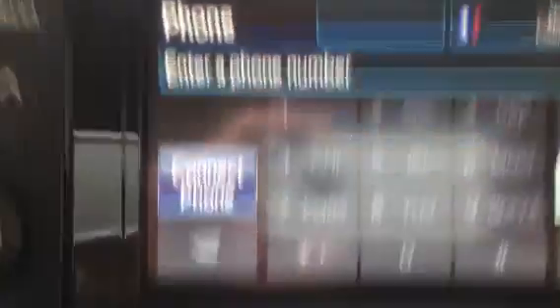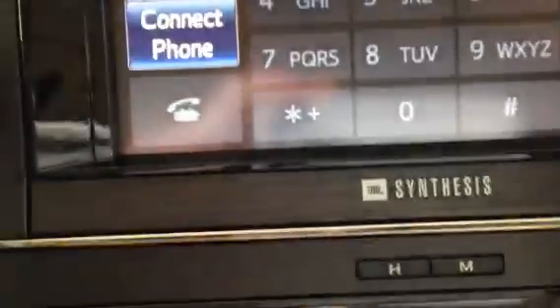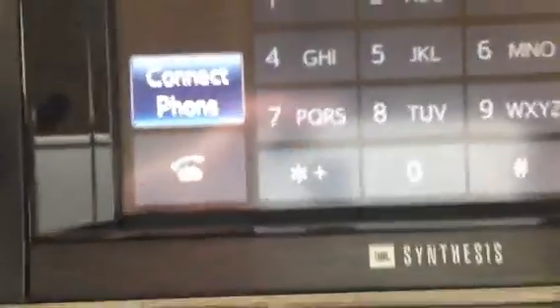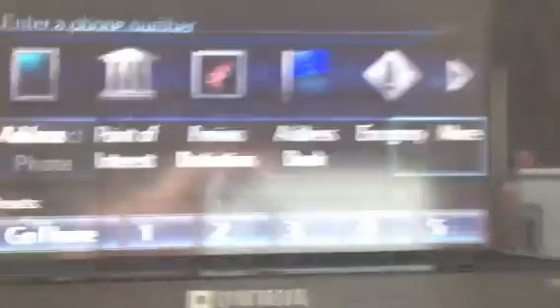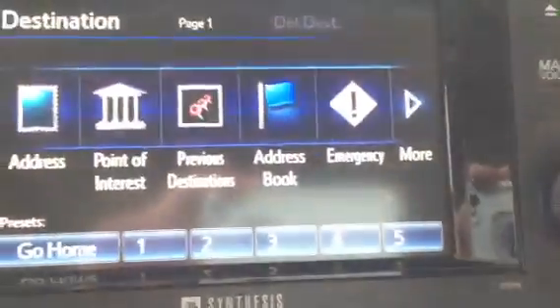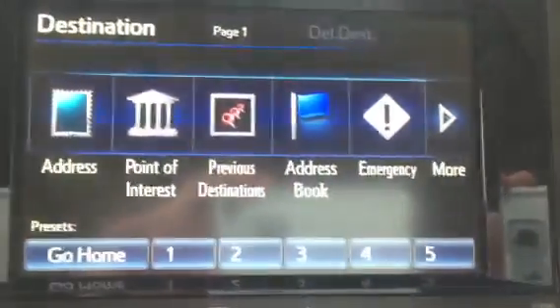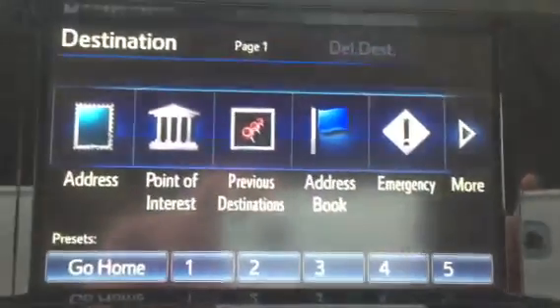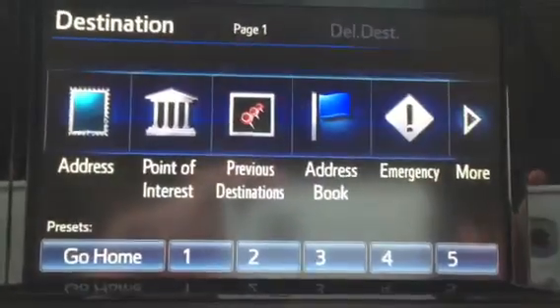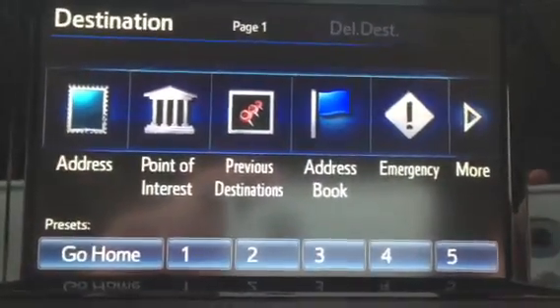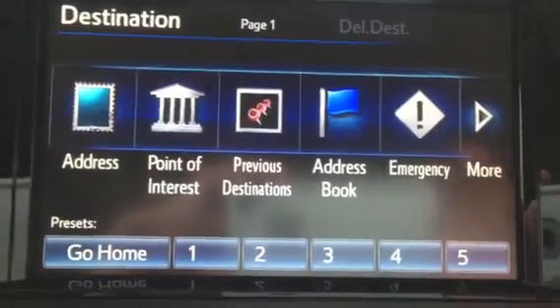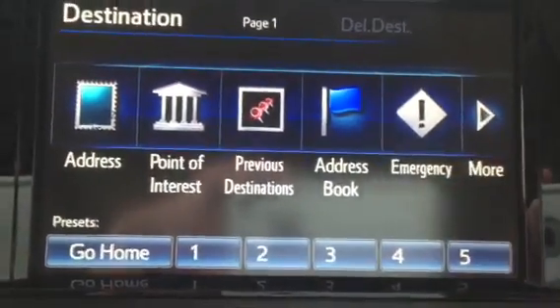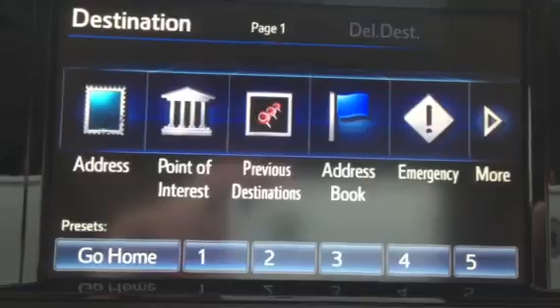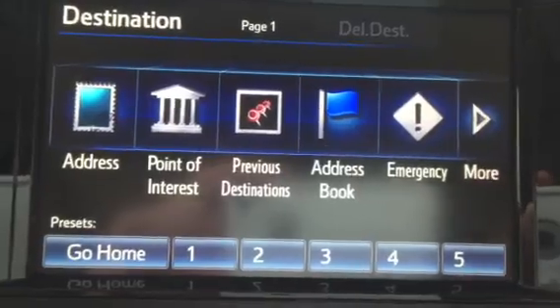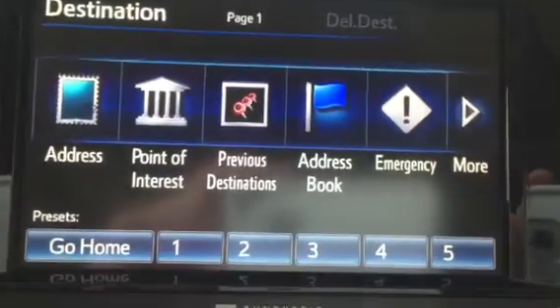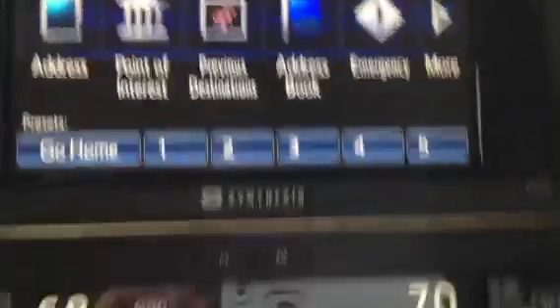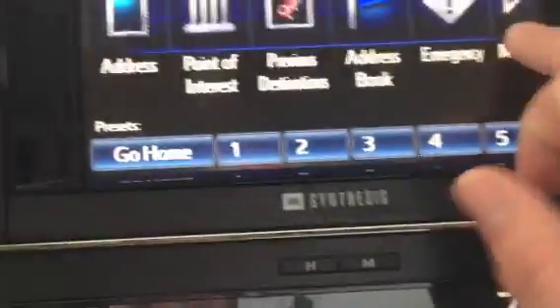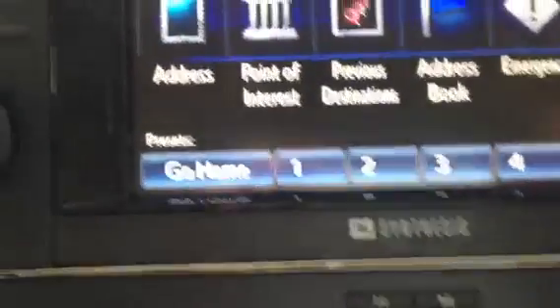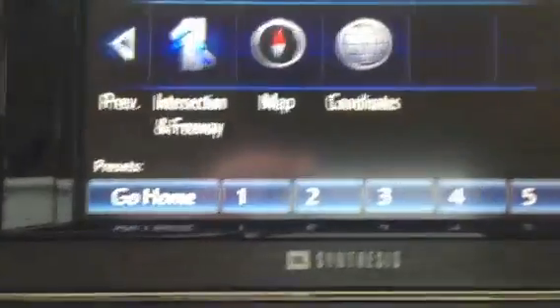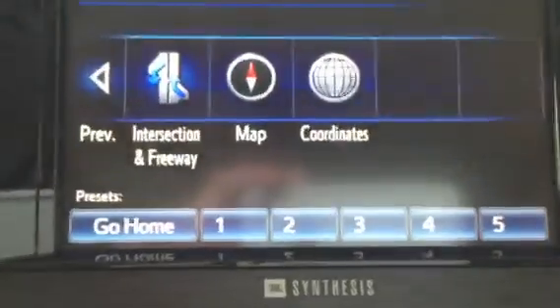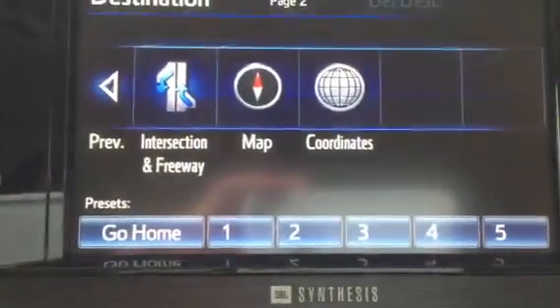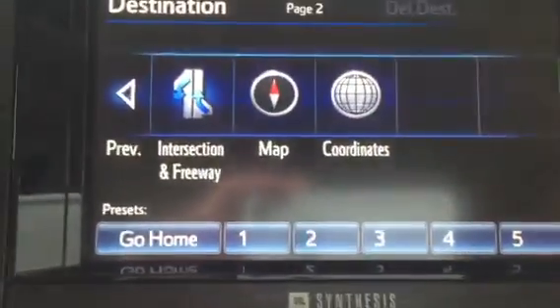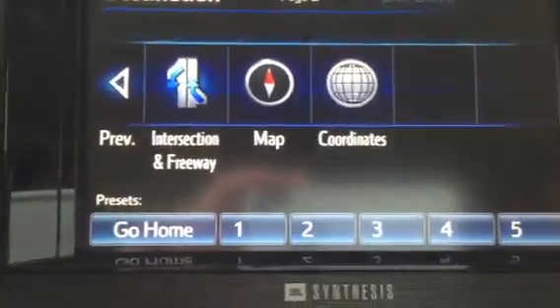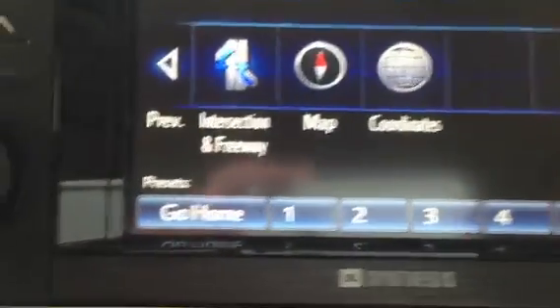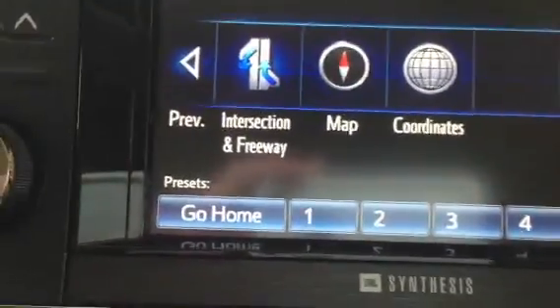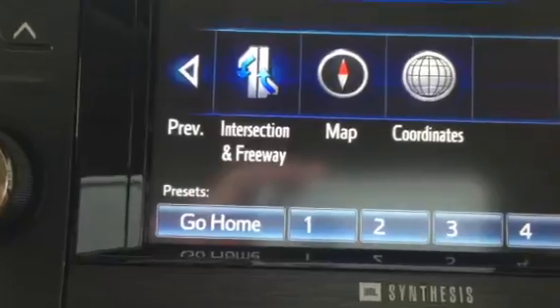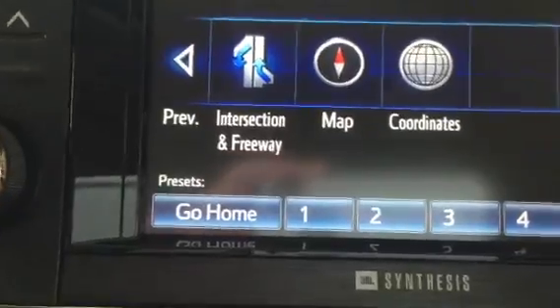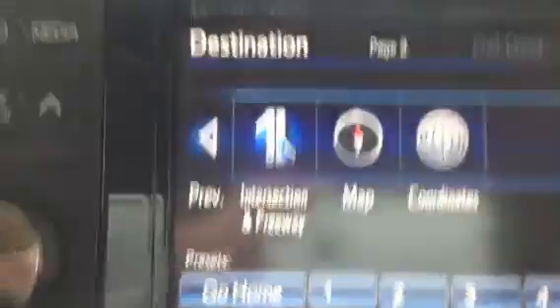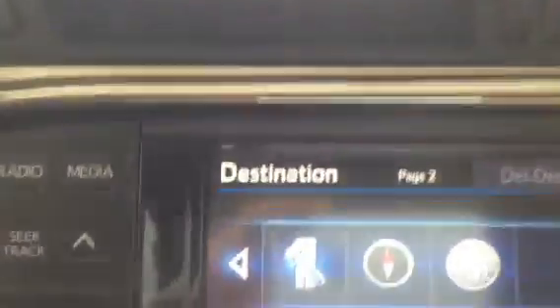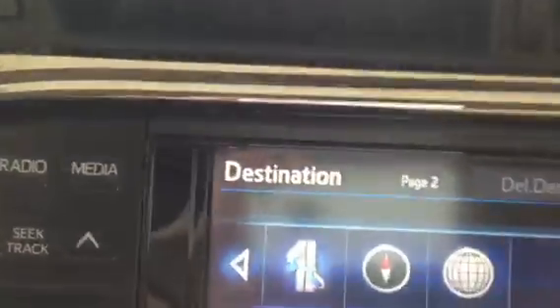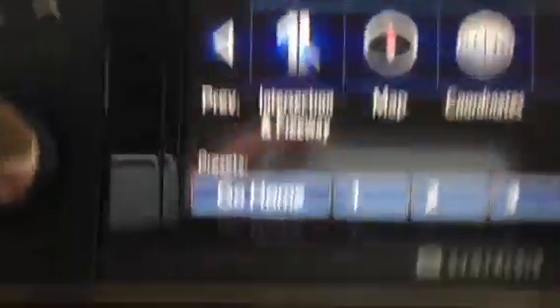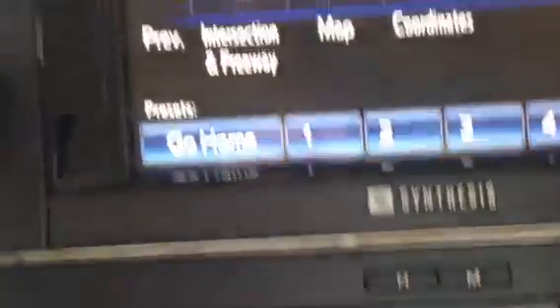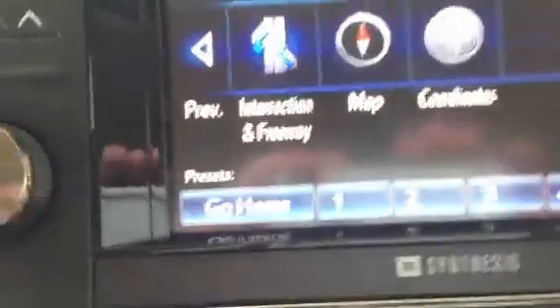And if you look here for destination, you have your address, your point of interest, previous destinations, address book, emergency. And if you scroll down here, you do have your more, which would be intersection, freeway, coordinates, map. Very user friendly, very easy to get to.